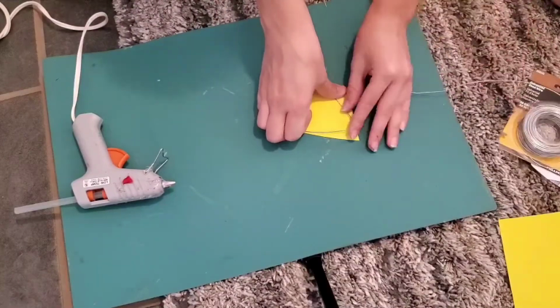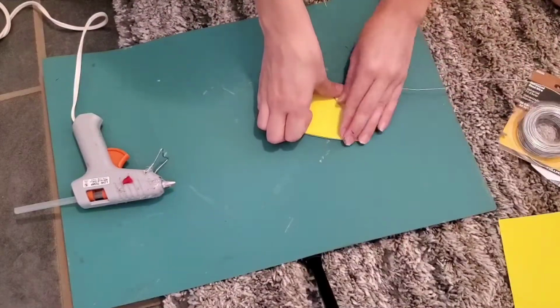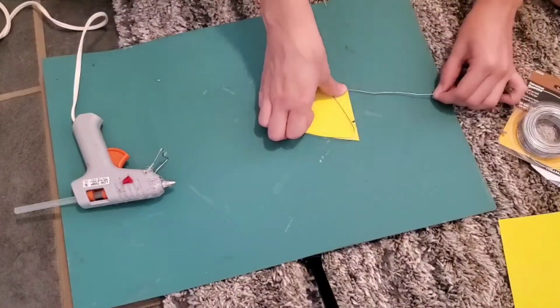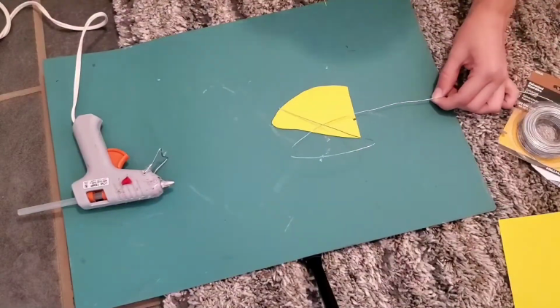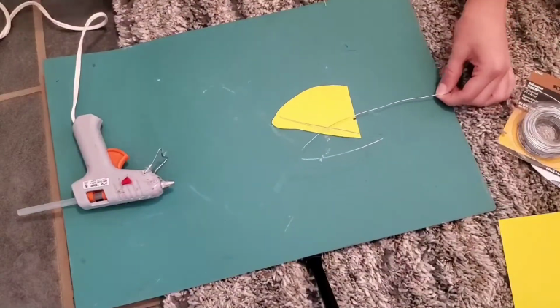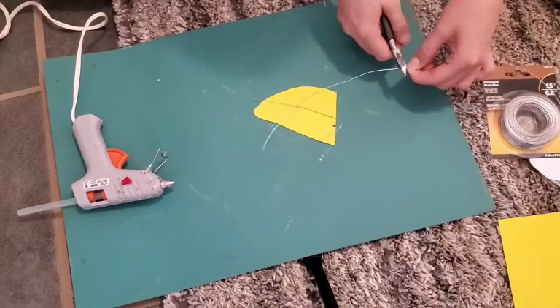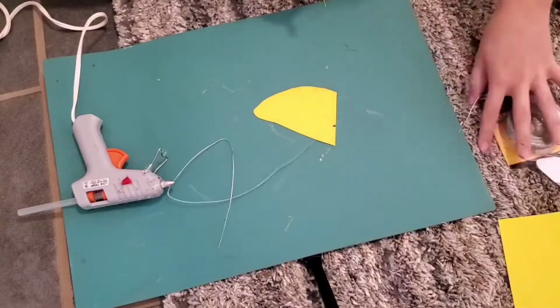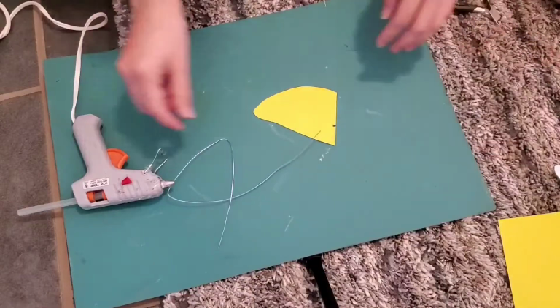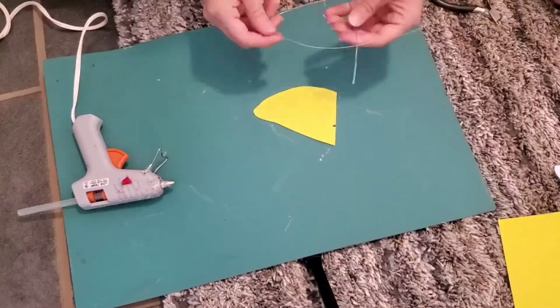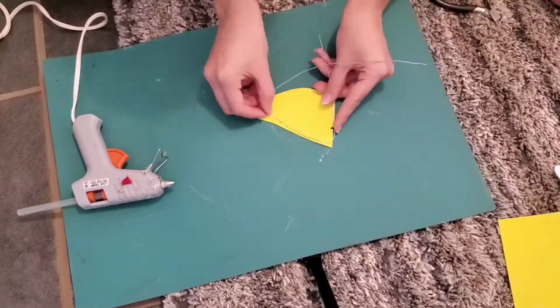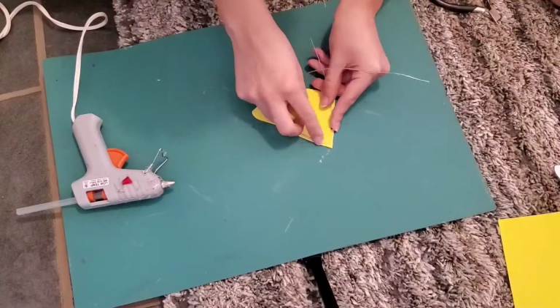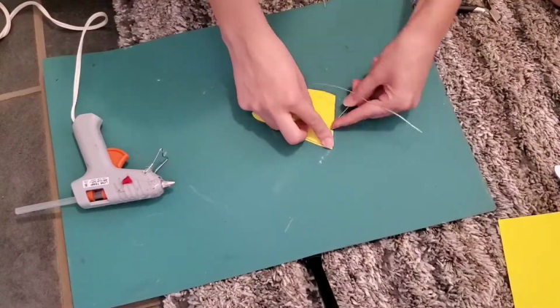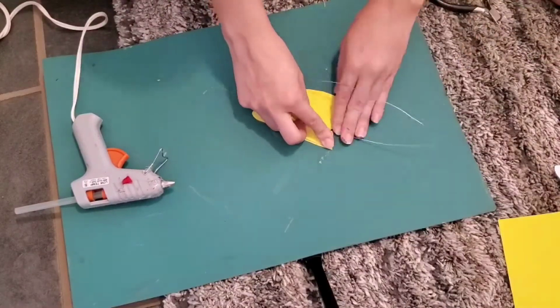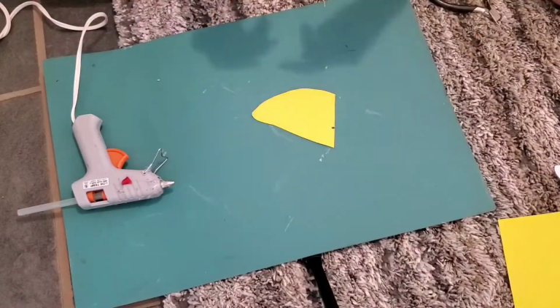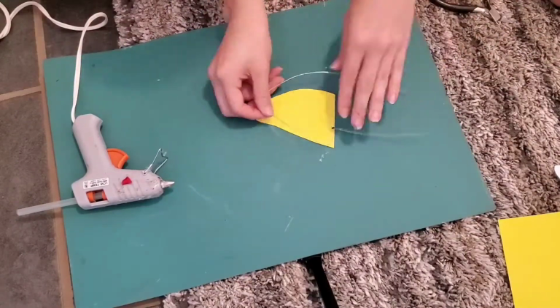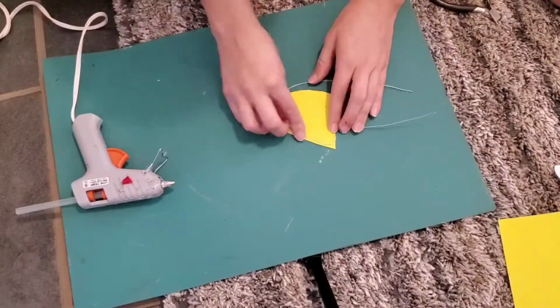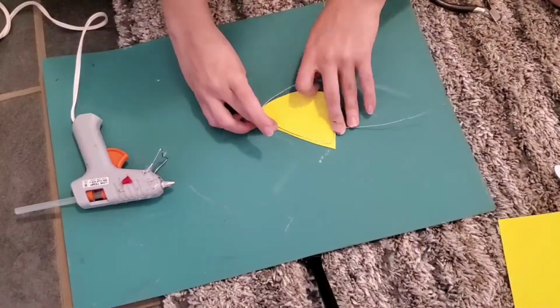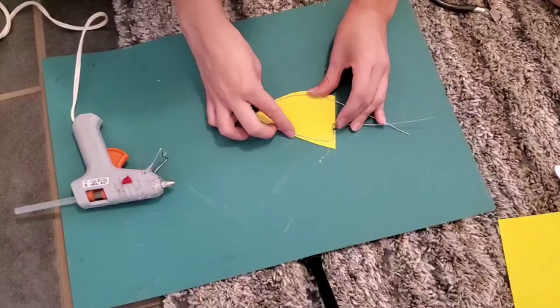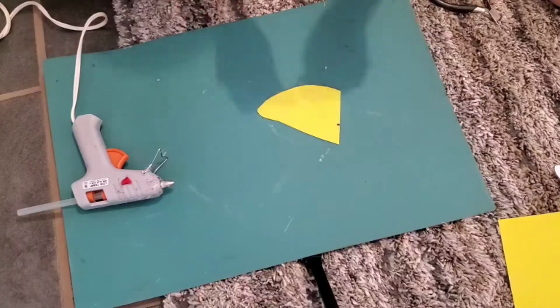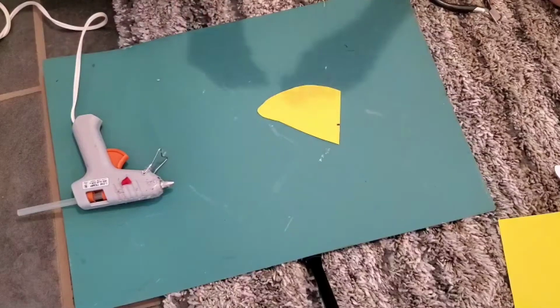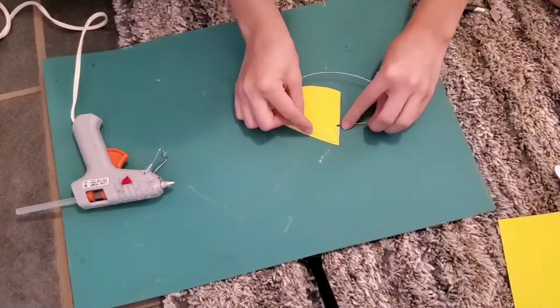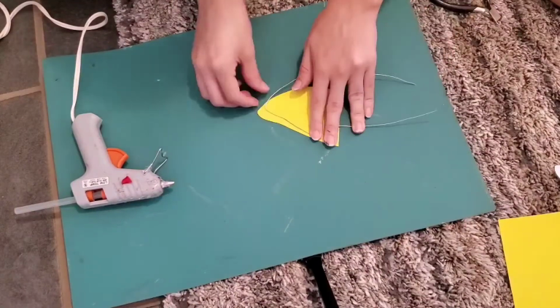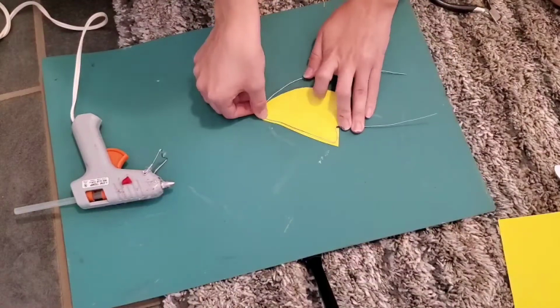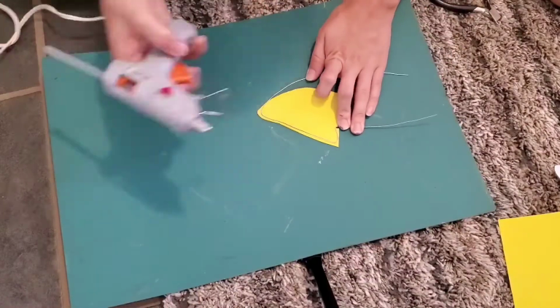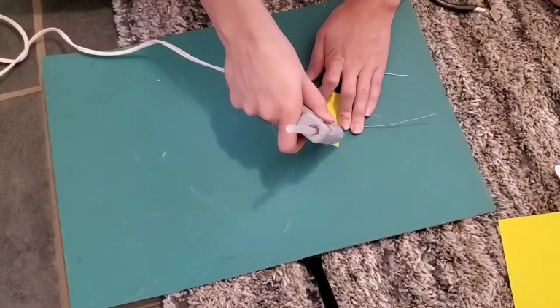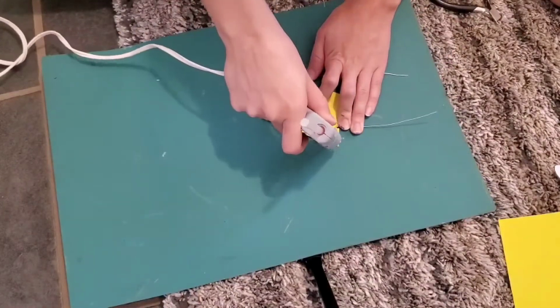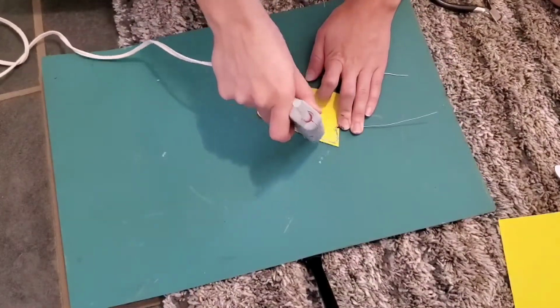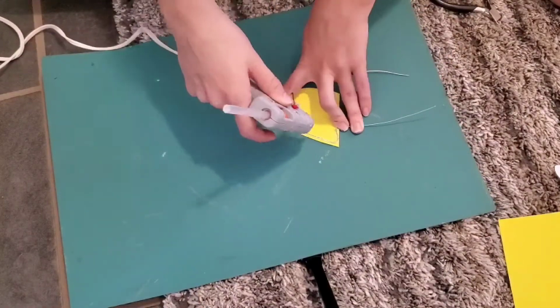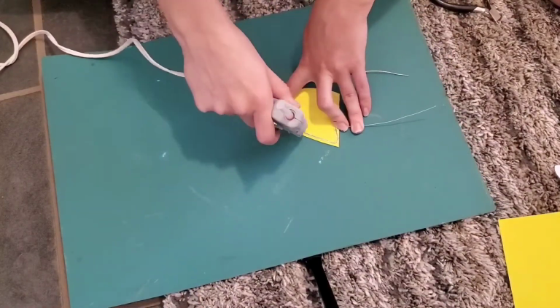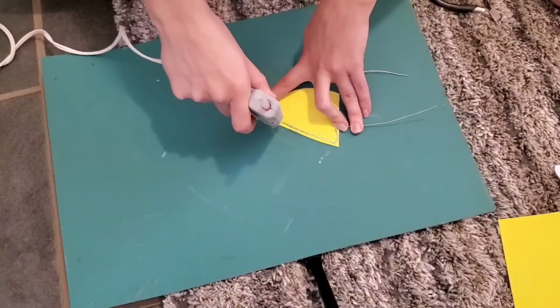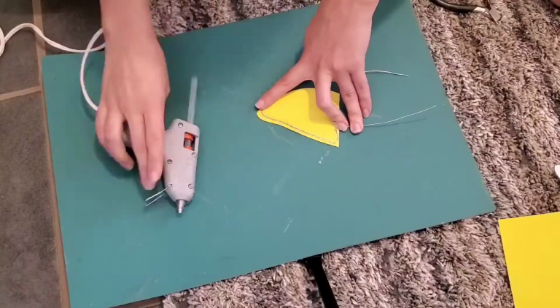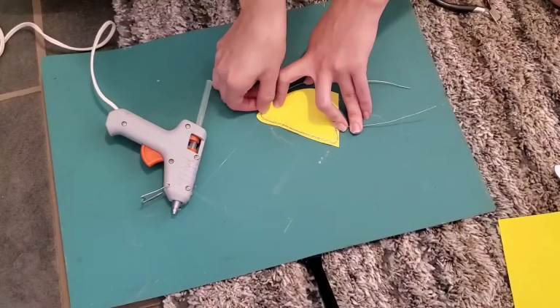I want to leave about two to three inches of wire at the very edges where you're gonna attach it to the headband, and then I went ahead and hot glued all that down to the very edges when I was happy with the shape.